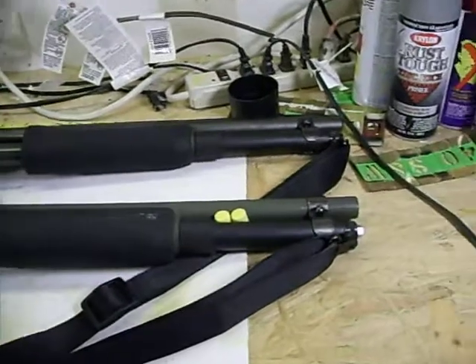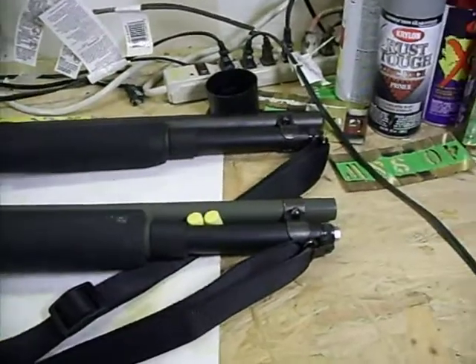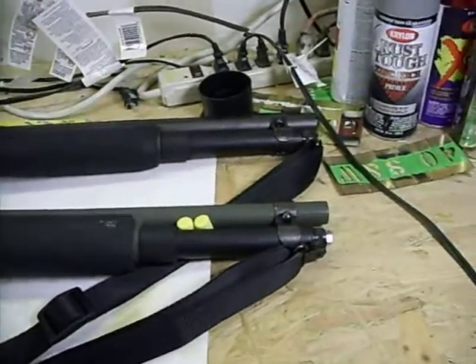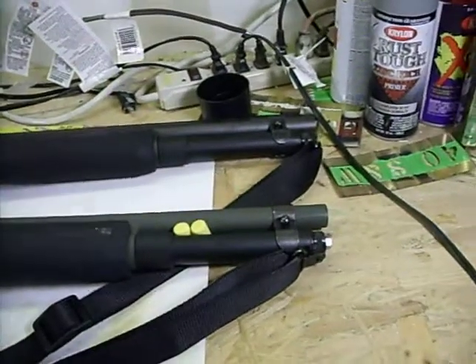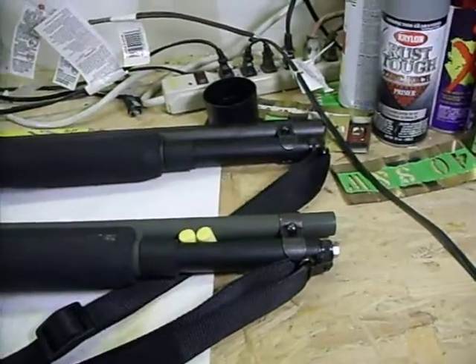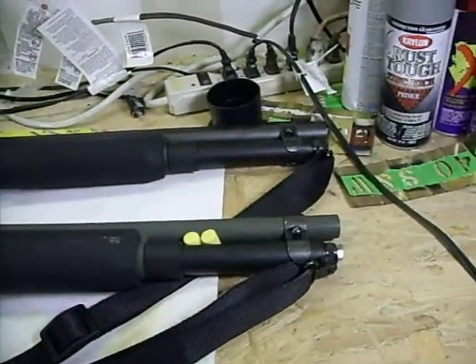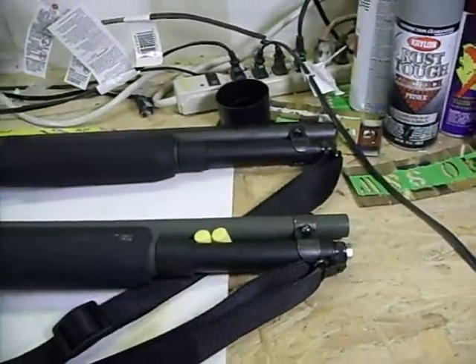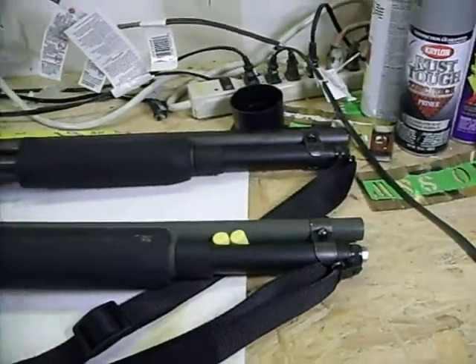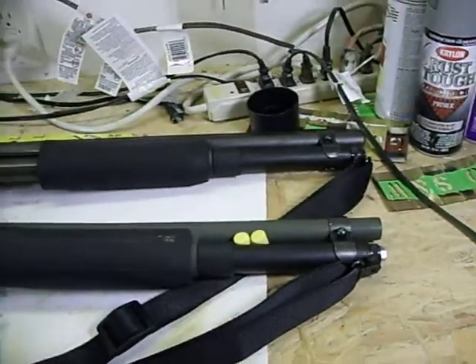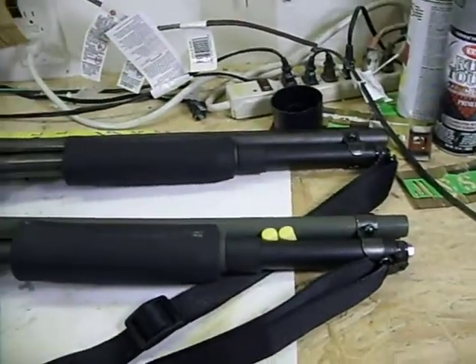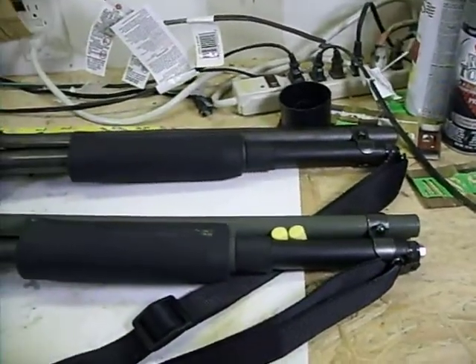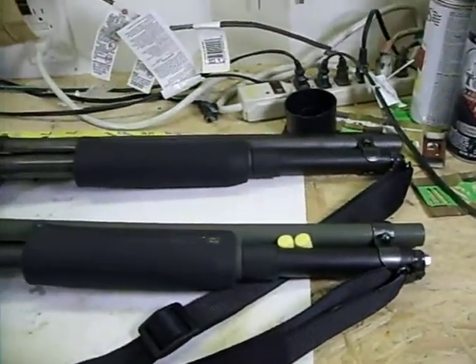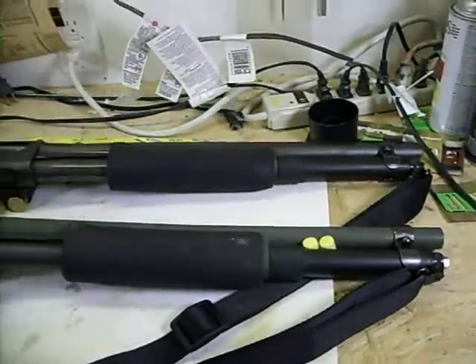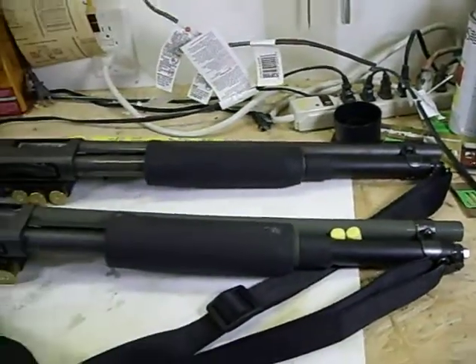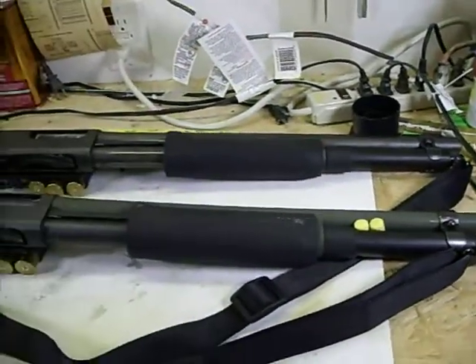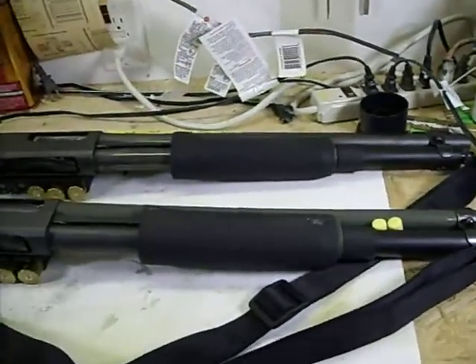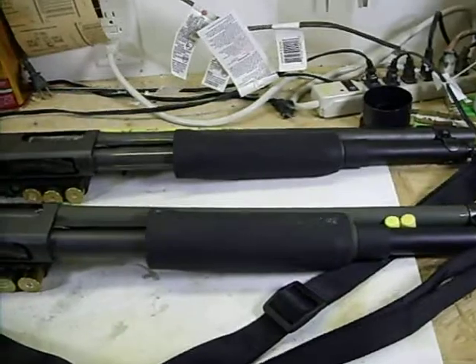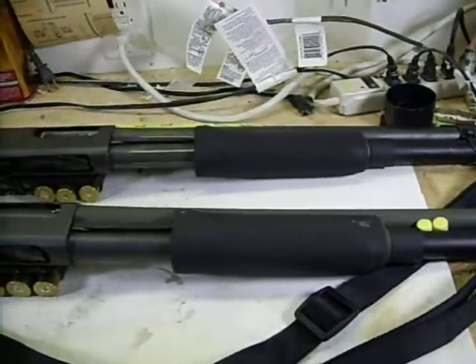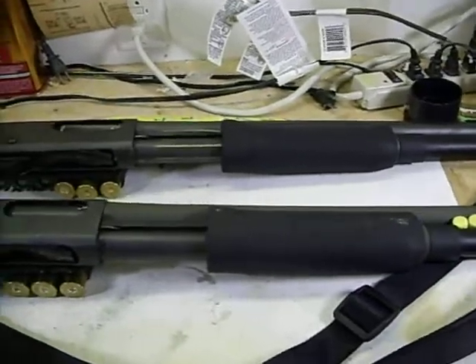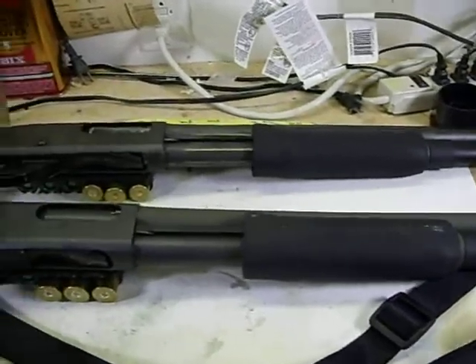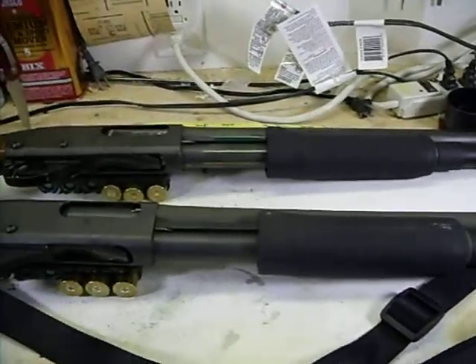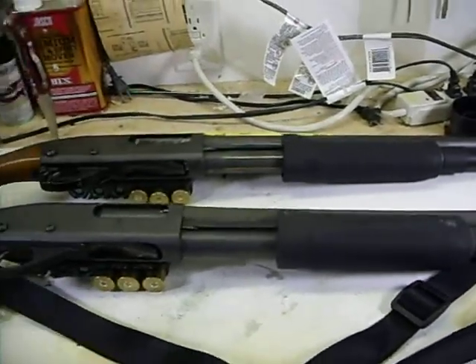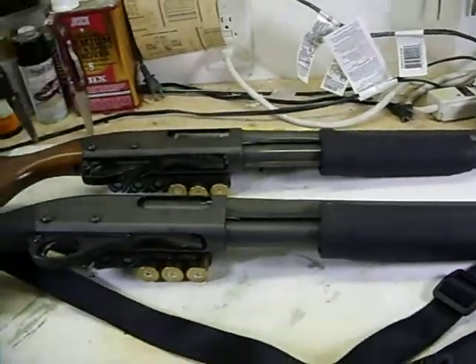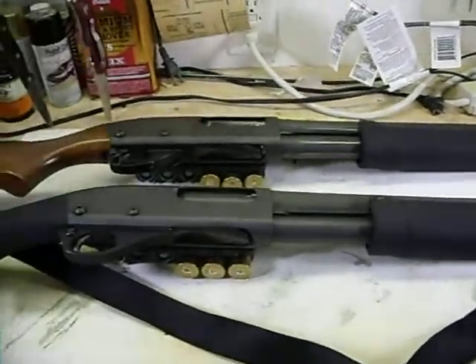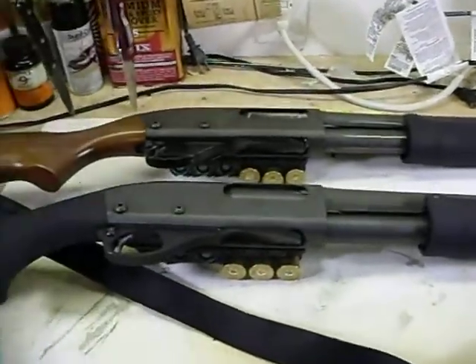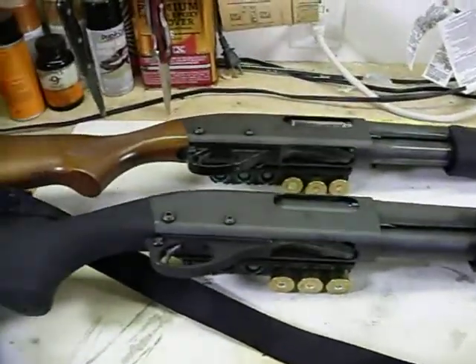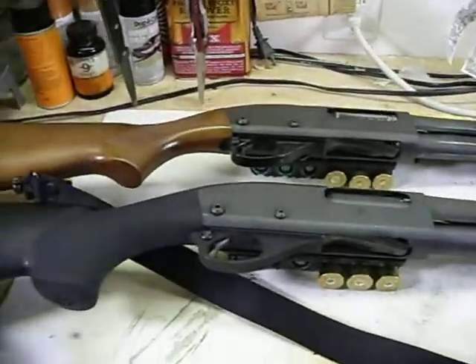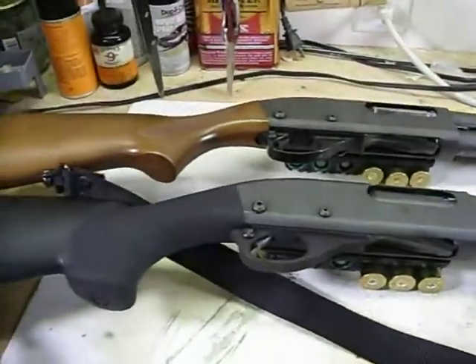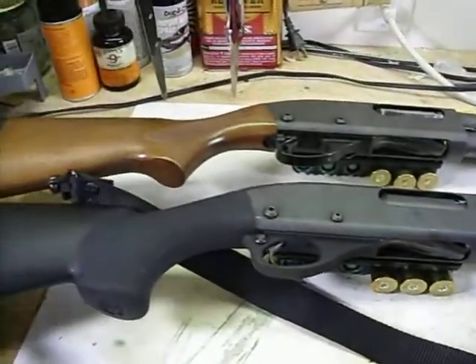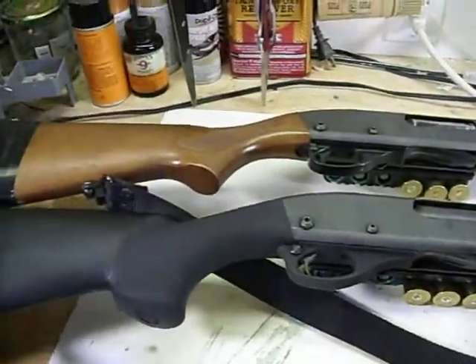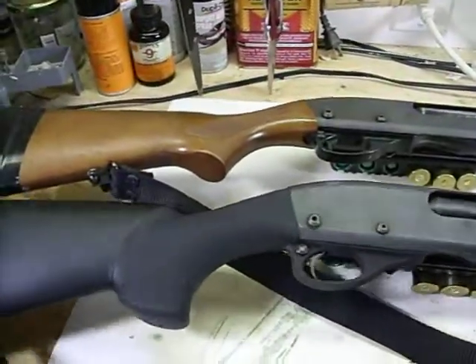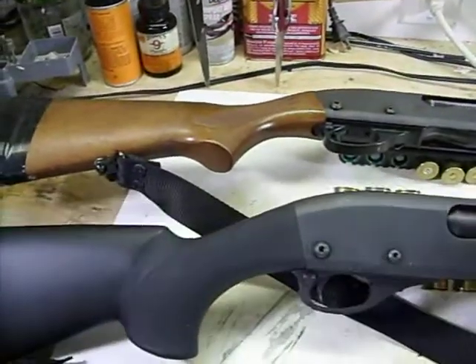I still haven't shot it yet. Here in Houston where I live, not too many shooting ranges allow you to have shotguns, so I had to go out of town to try it out. But with work, I just don't have time for it right now.